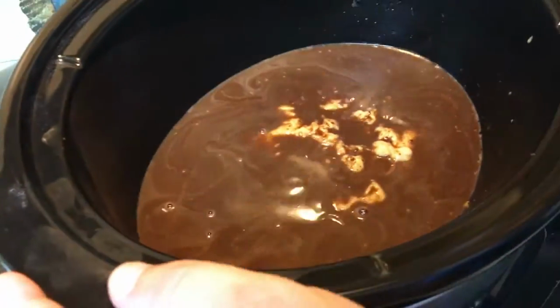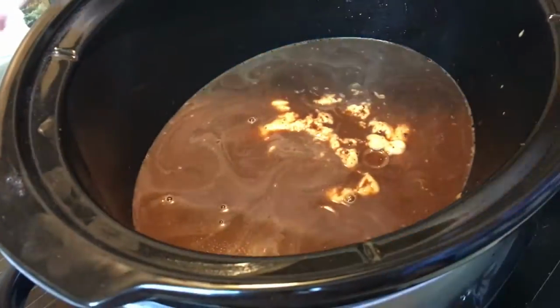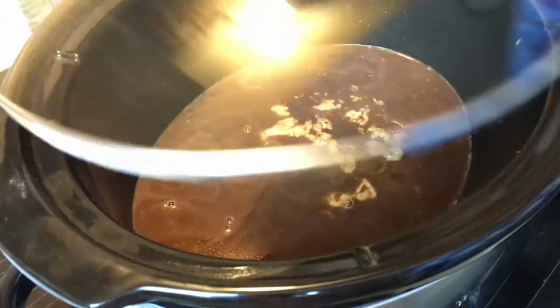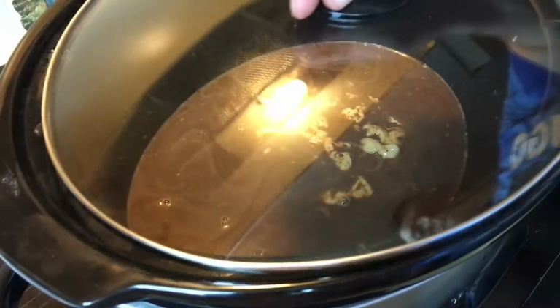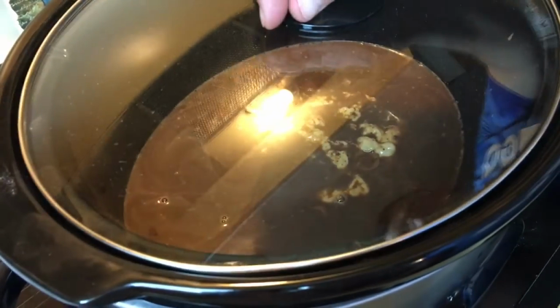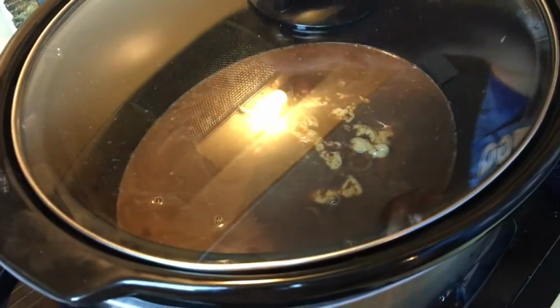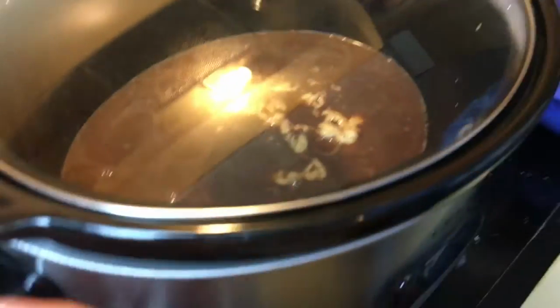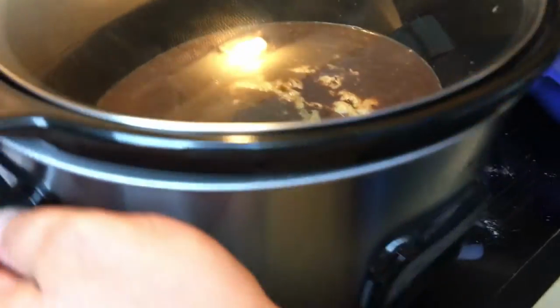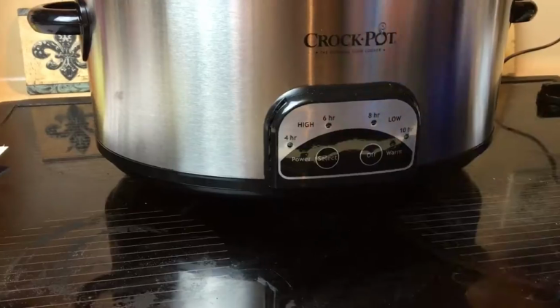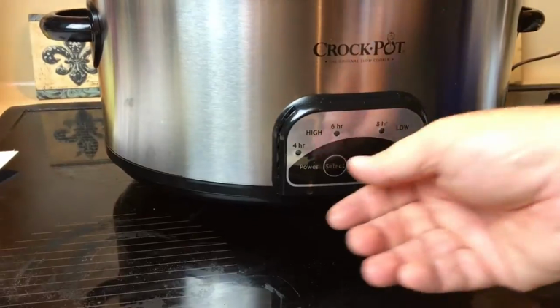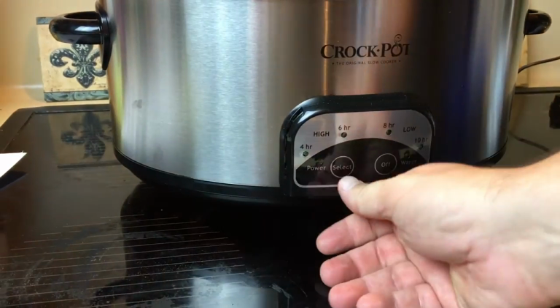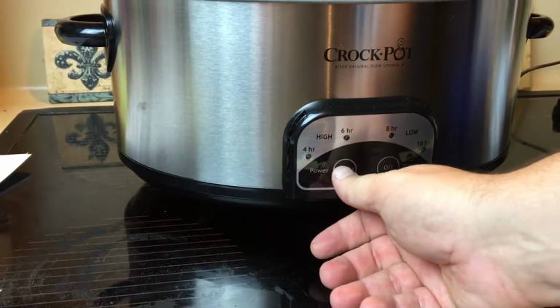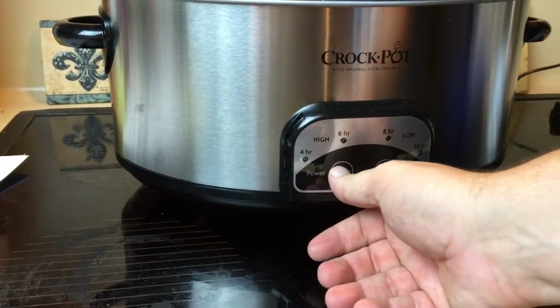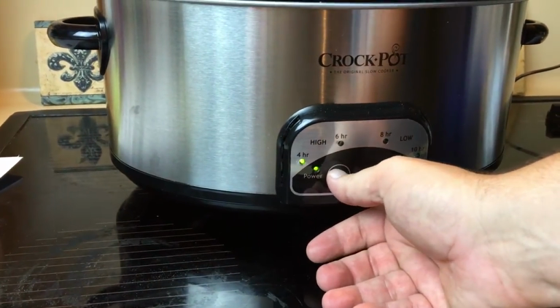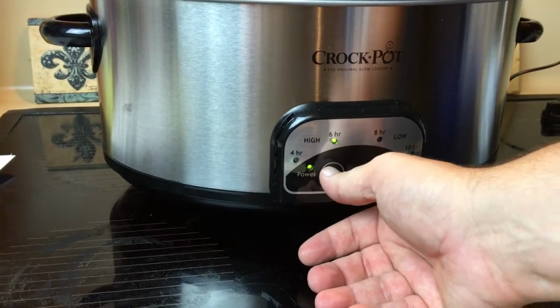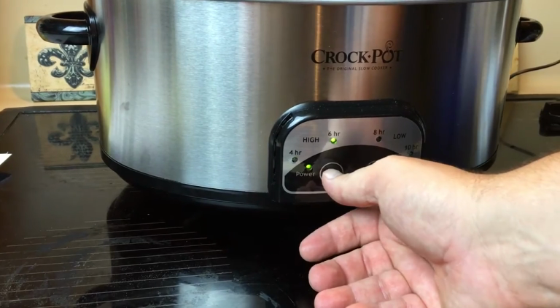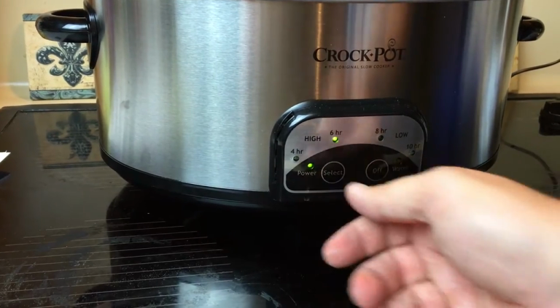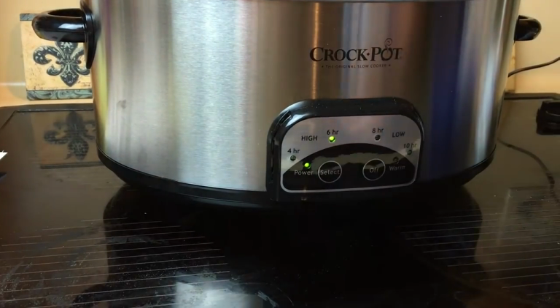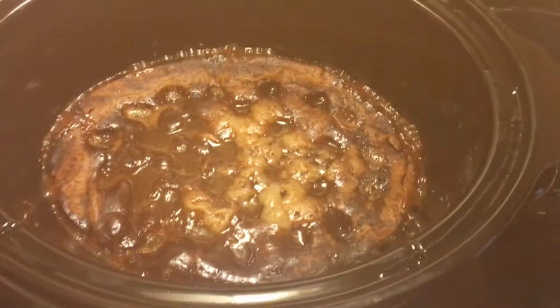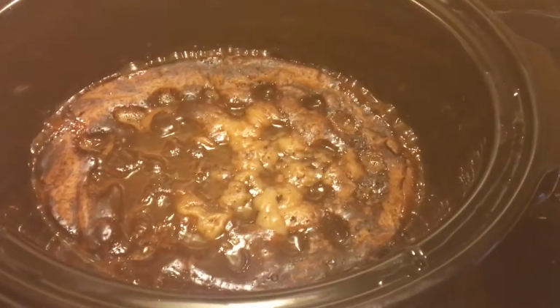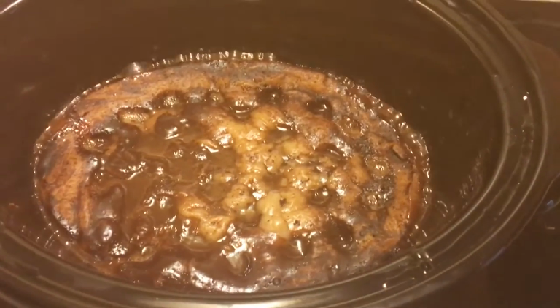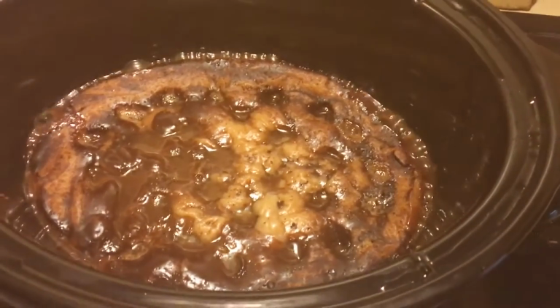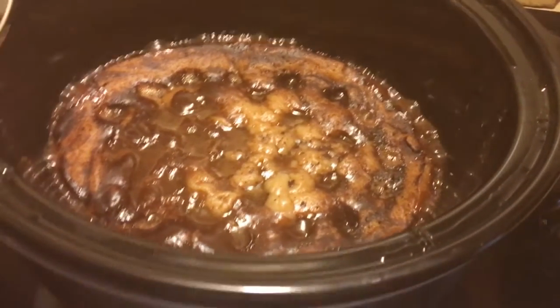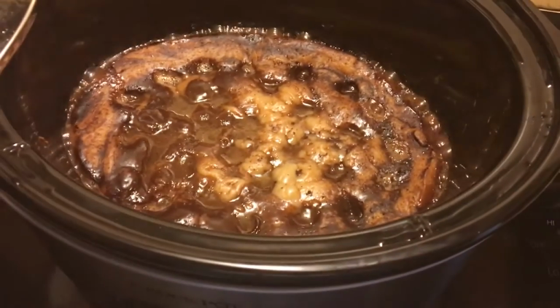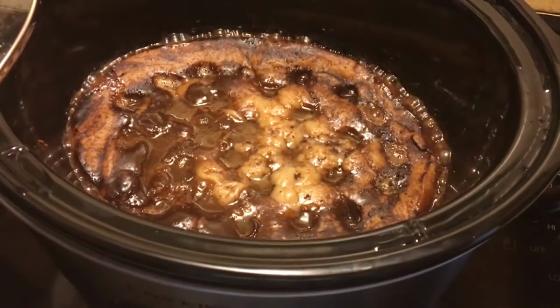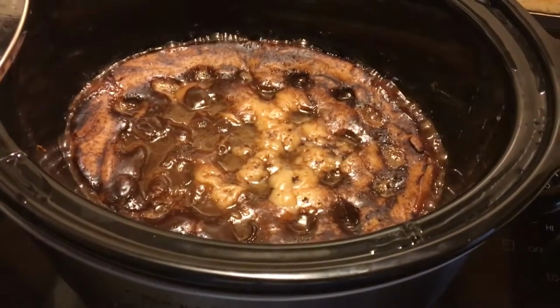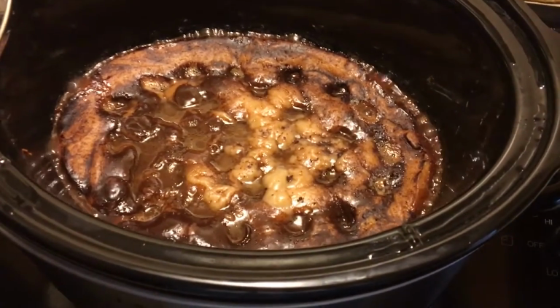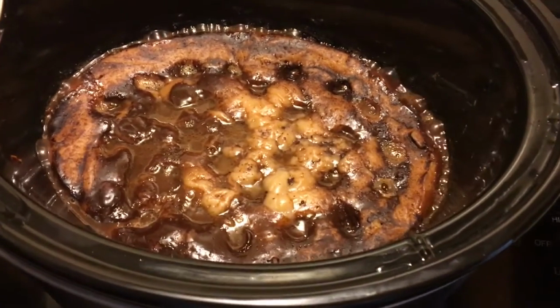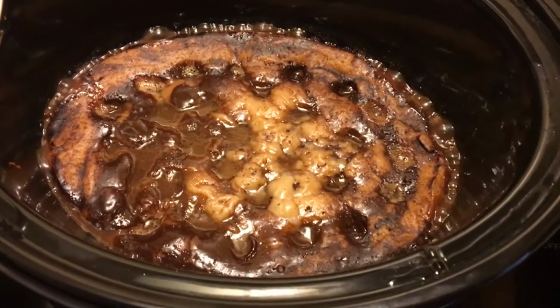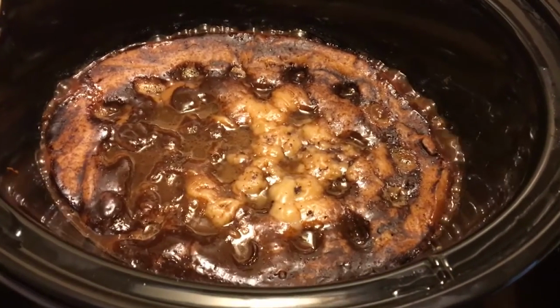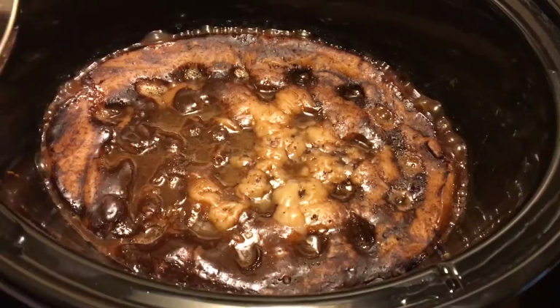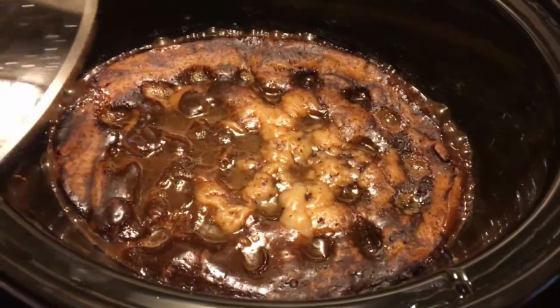Now it's time to cover. If you have a manageable crock pot, you want to do it for six hours. Let it cook.